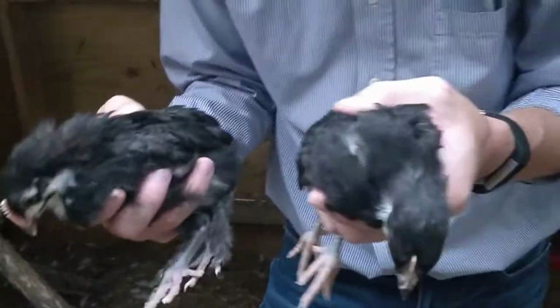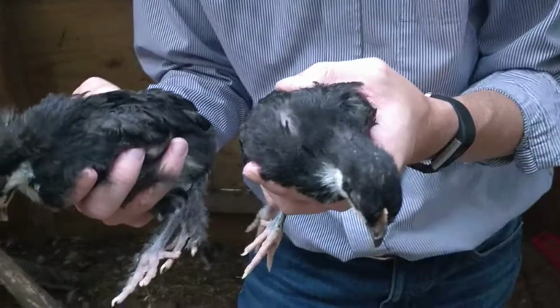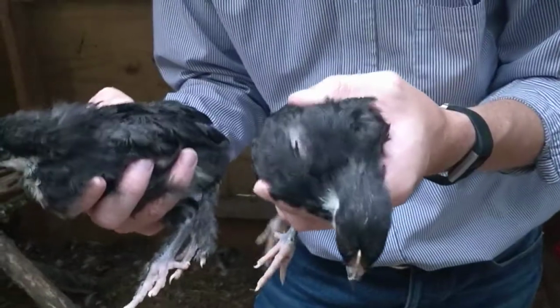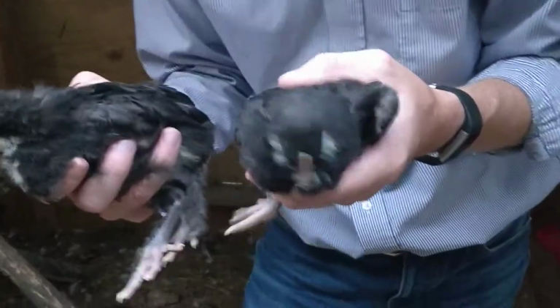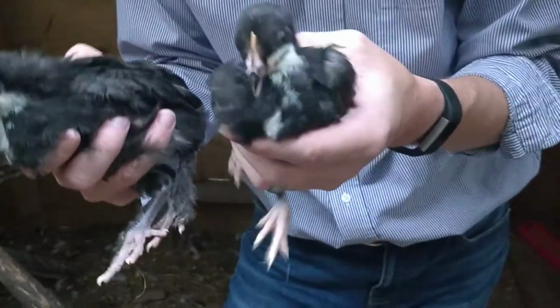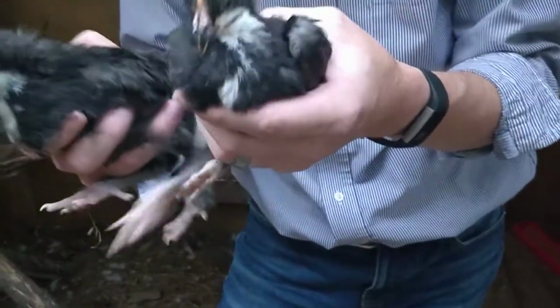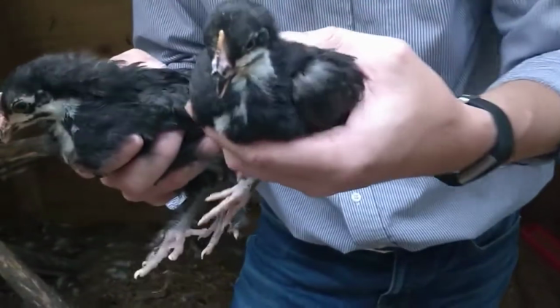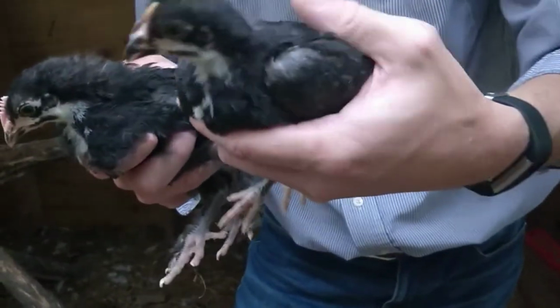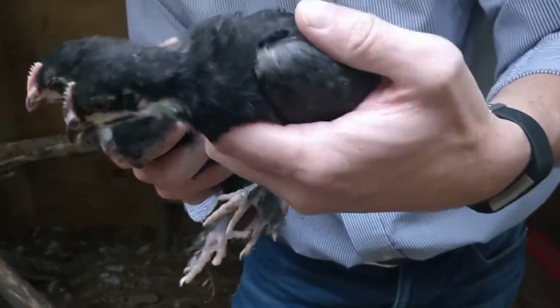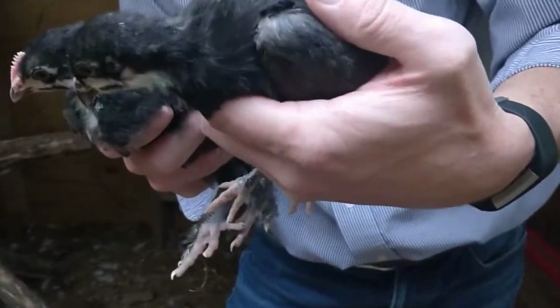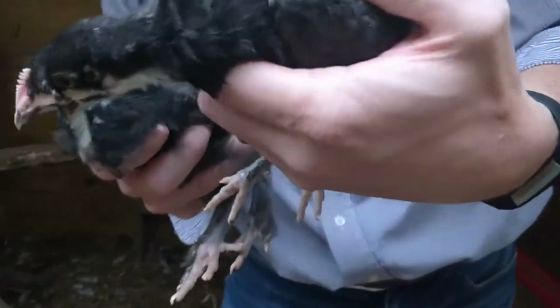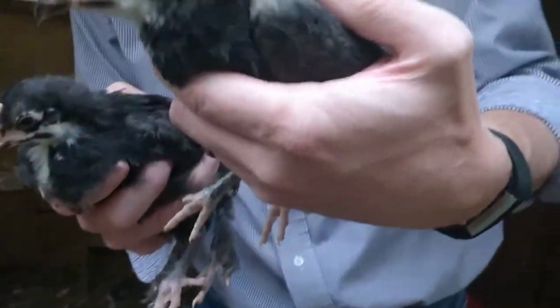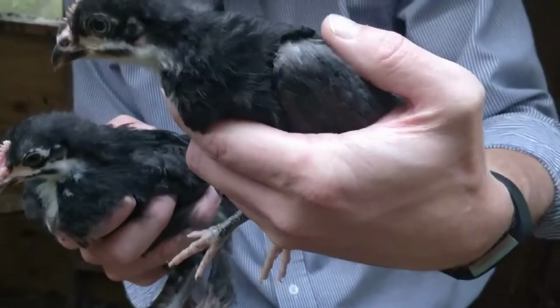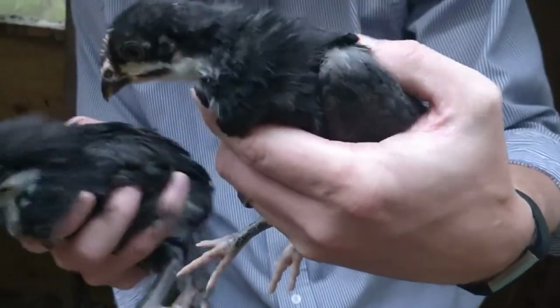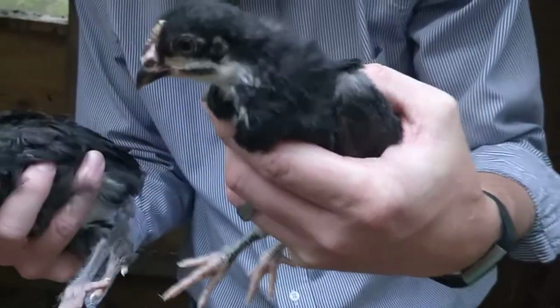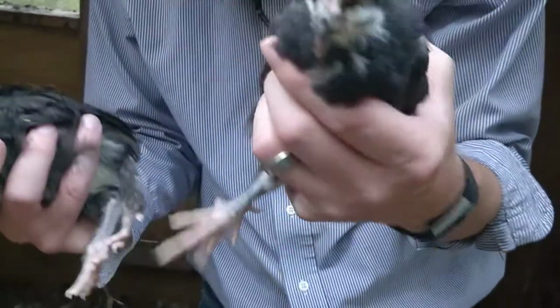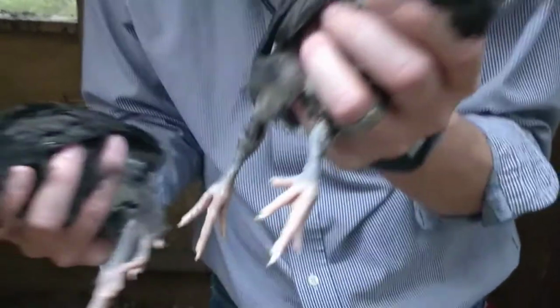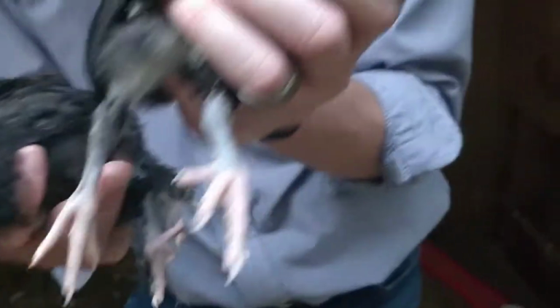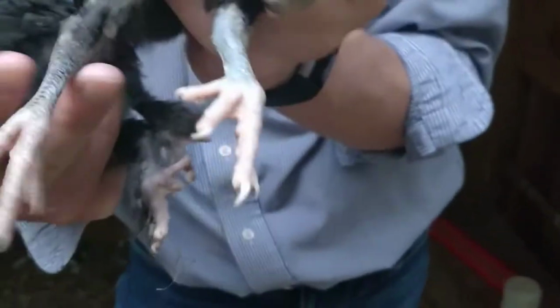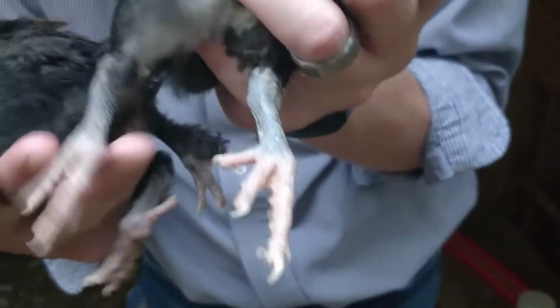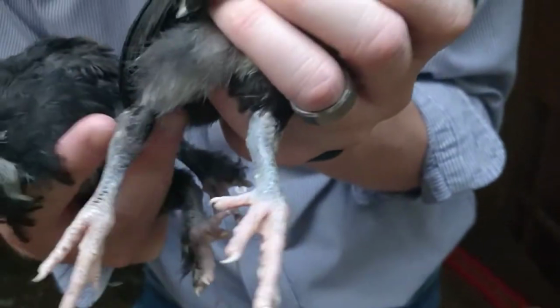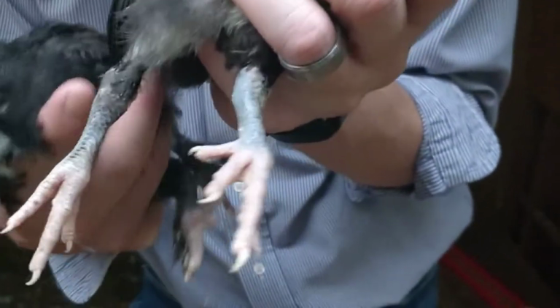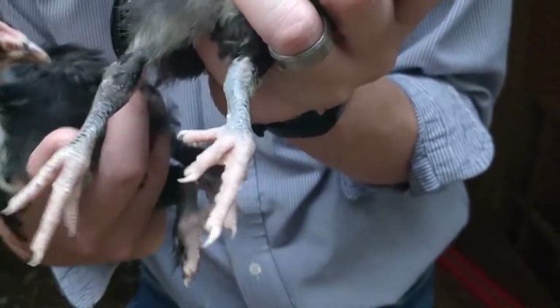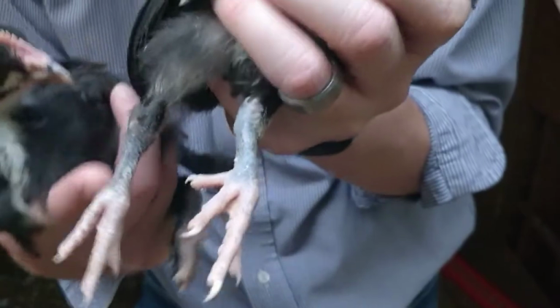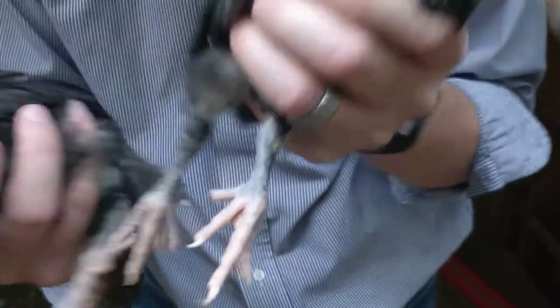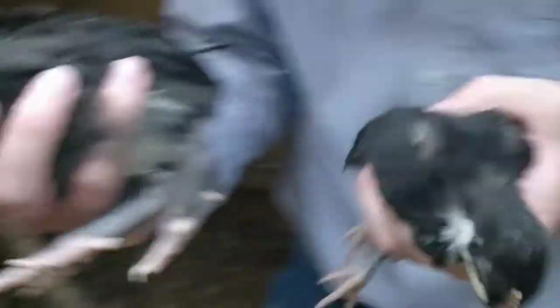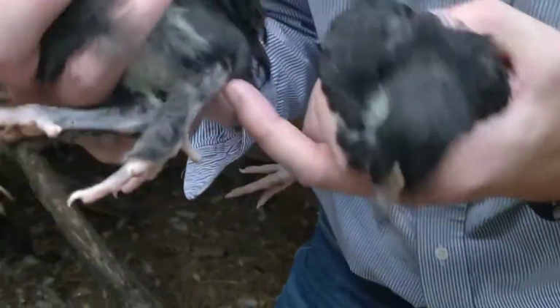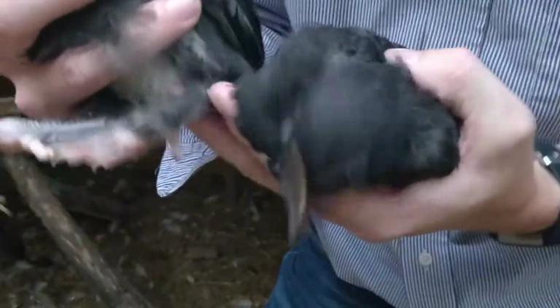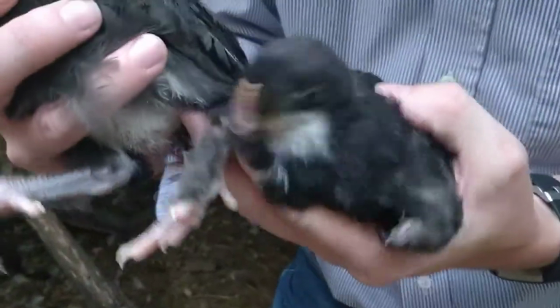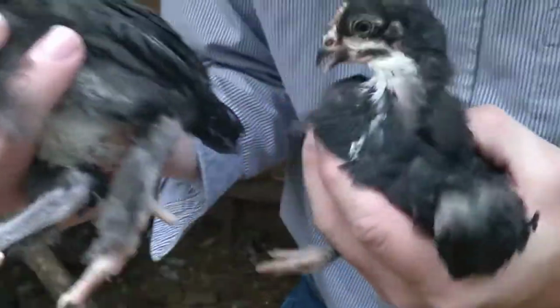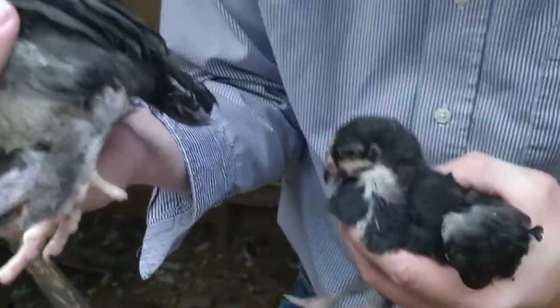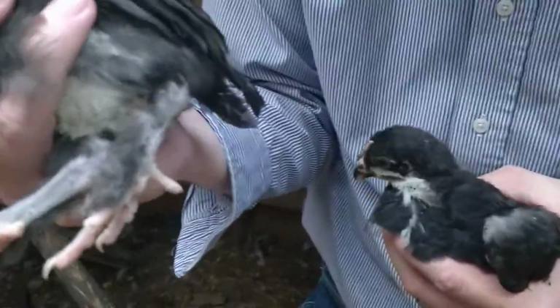The eggs are actually a lot darker than copper — very, very dark. With the black copper Maran, you'll notice that some are clean-shanked, like this one here, the female, whereas this male has got feathers on his legs.